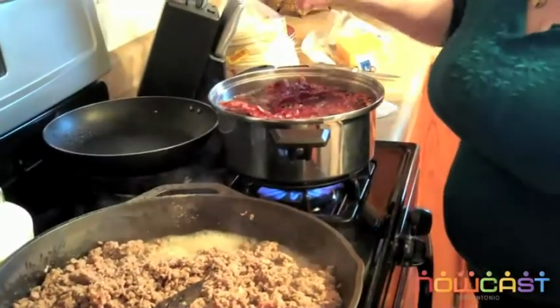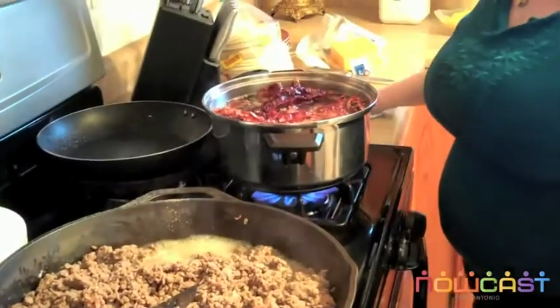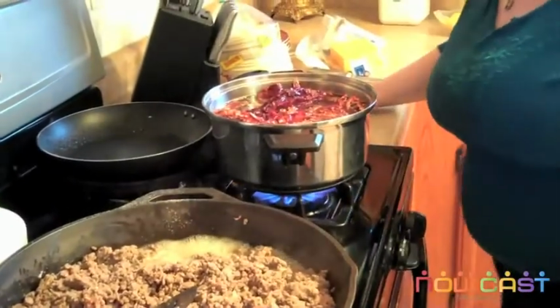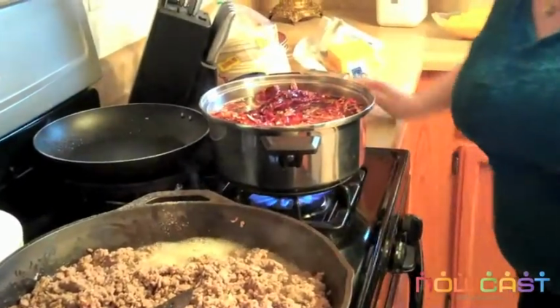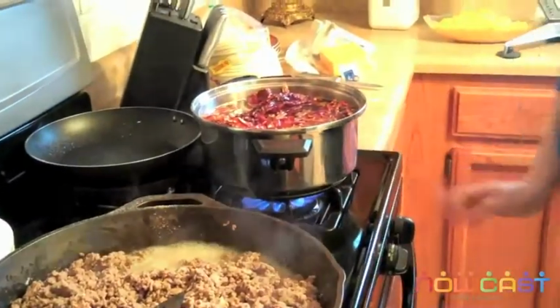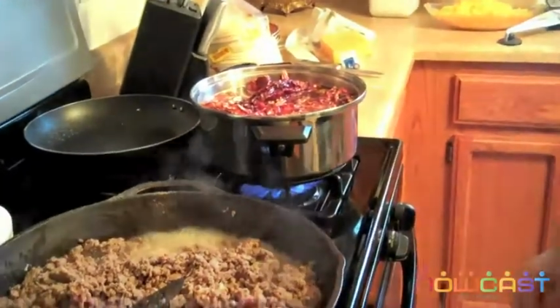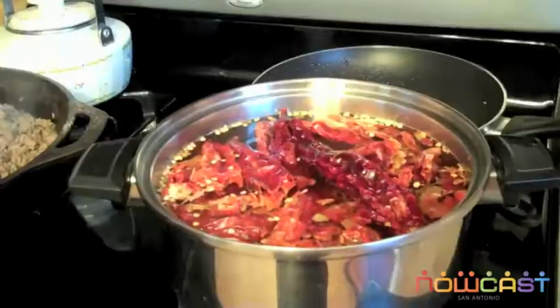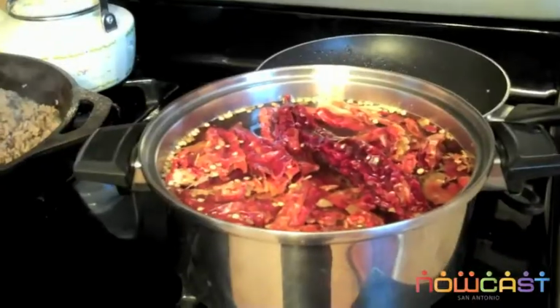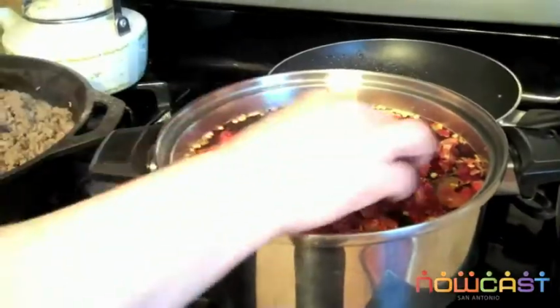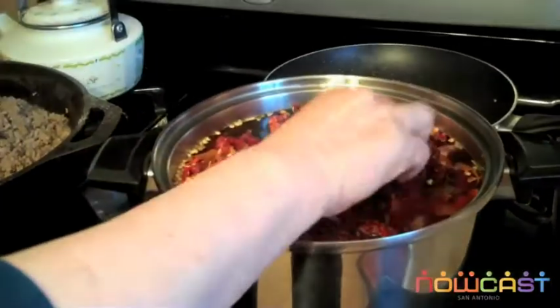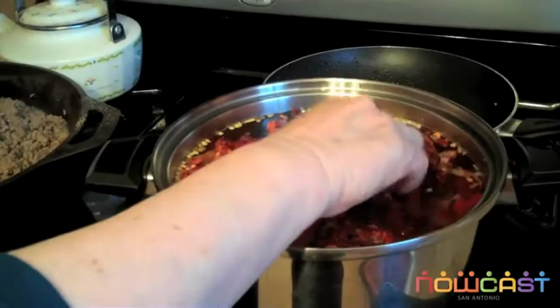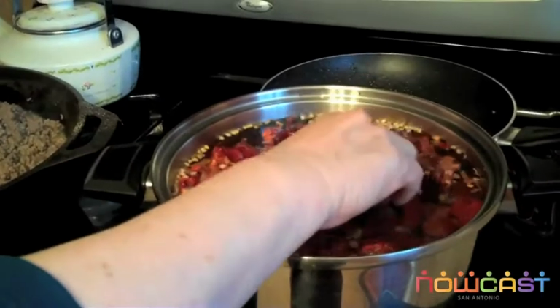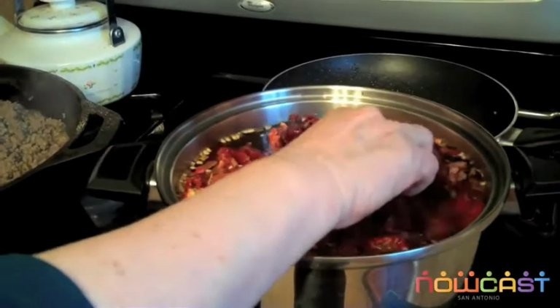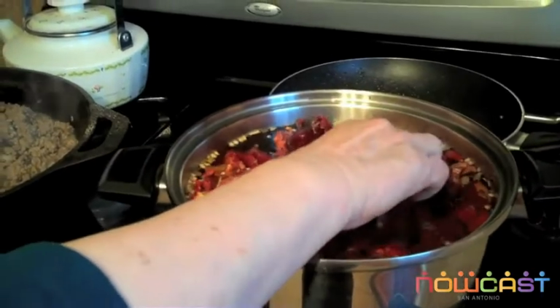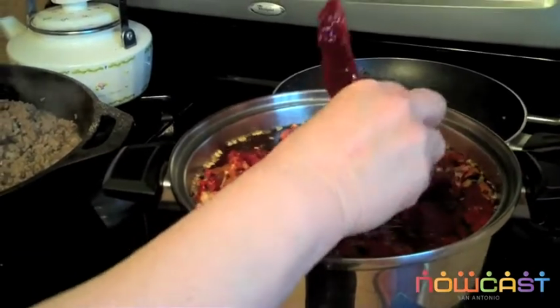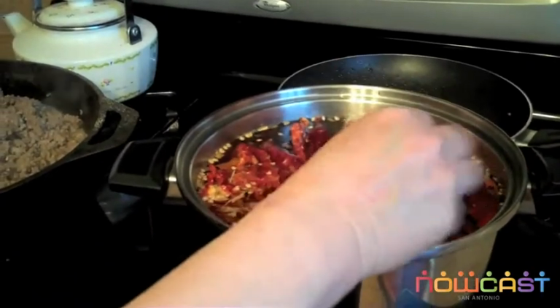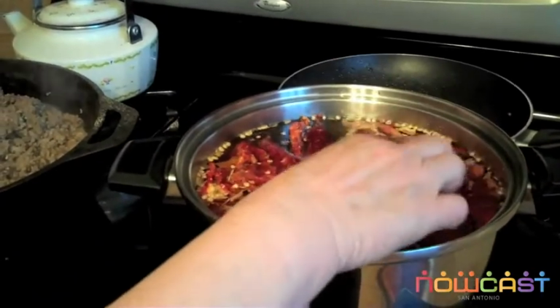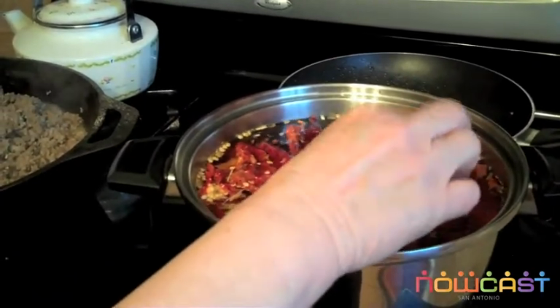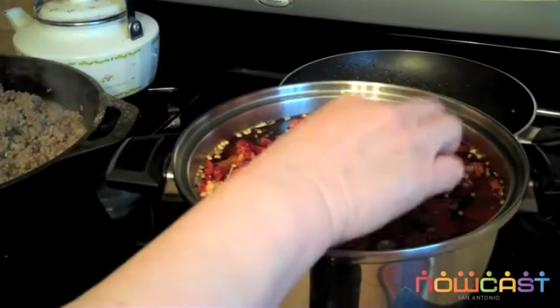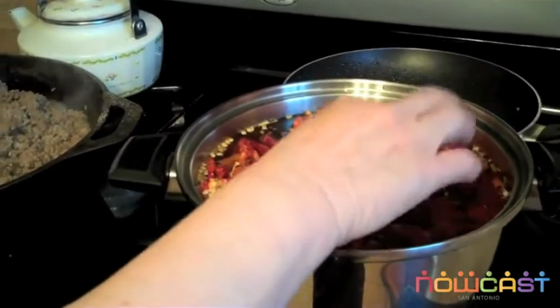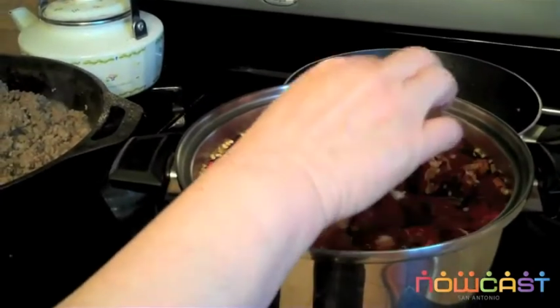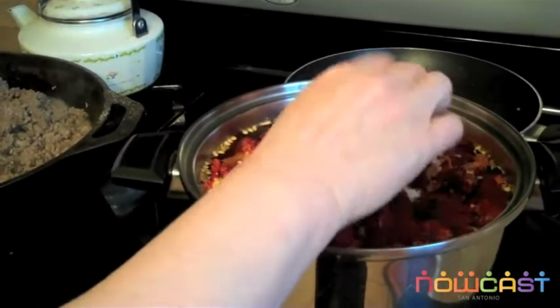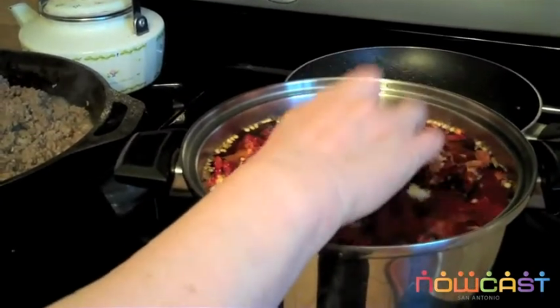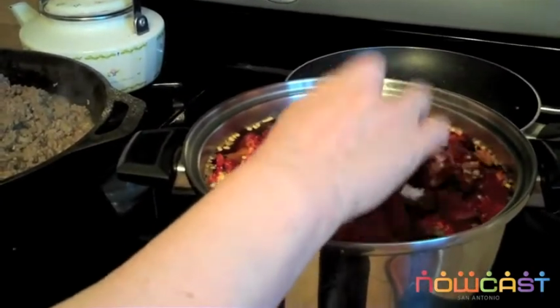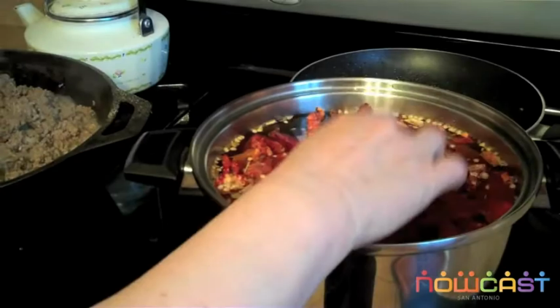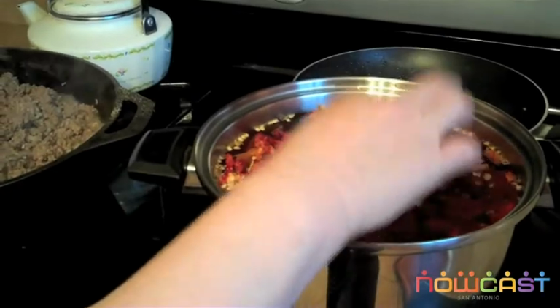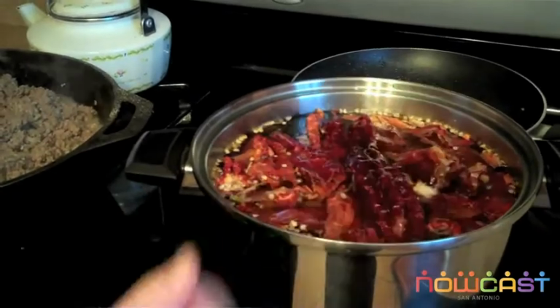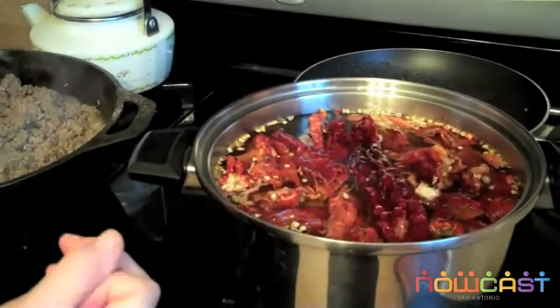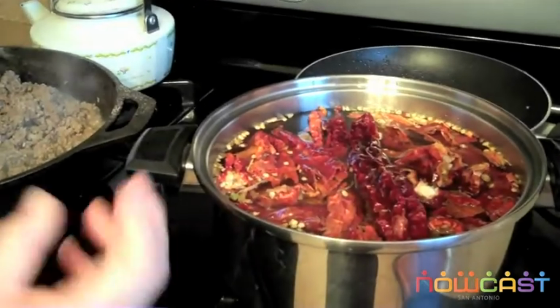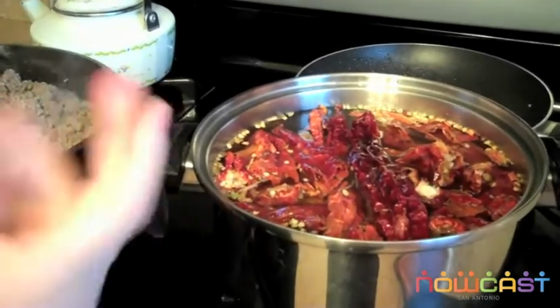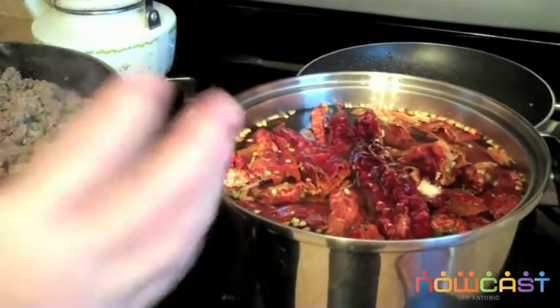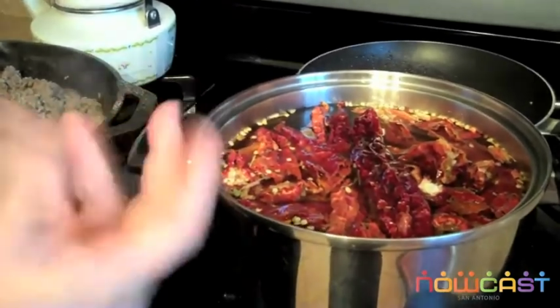And how do you know when the chiles are ready? It gets tender. Right now it's kind of hard. It's got to be real tender so it can blend better.